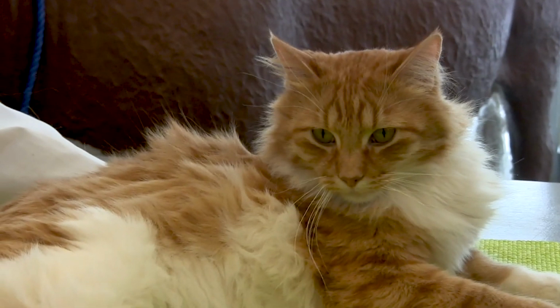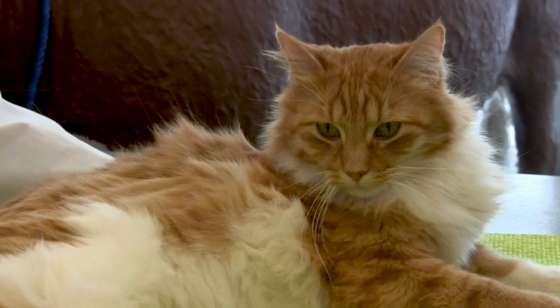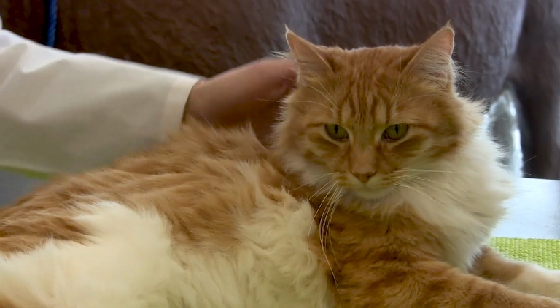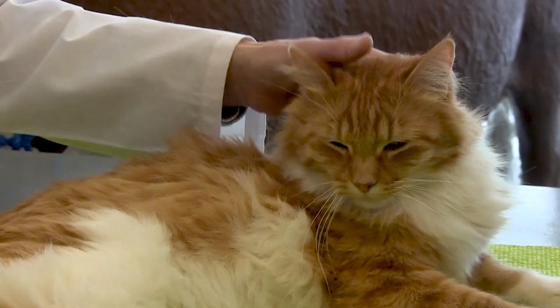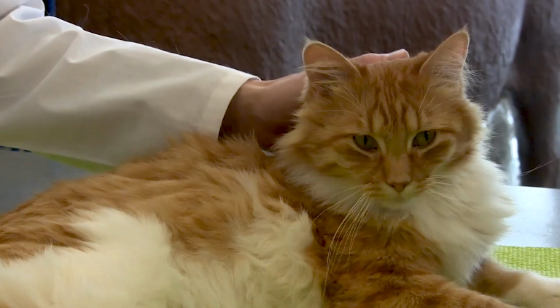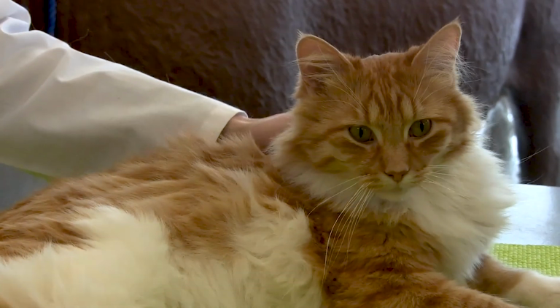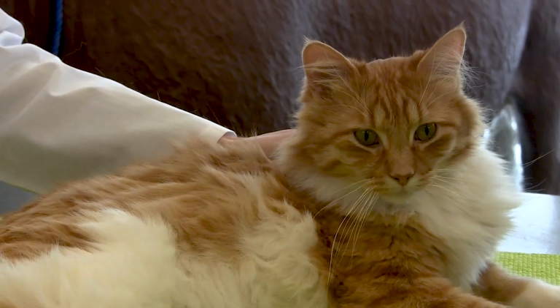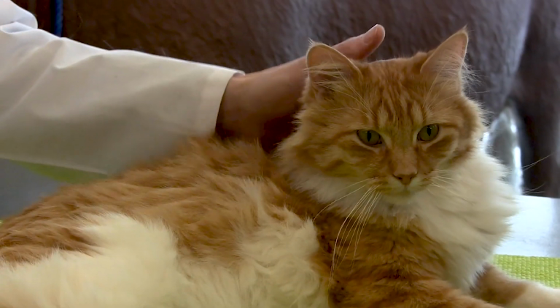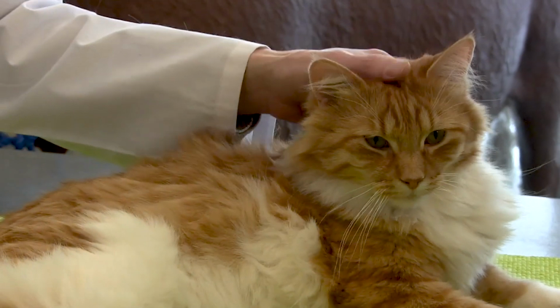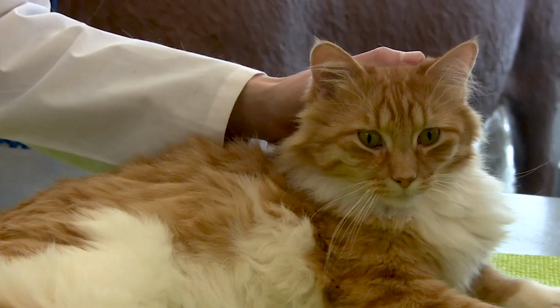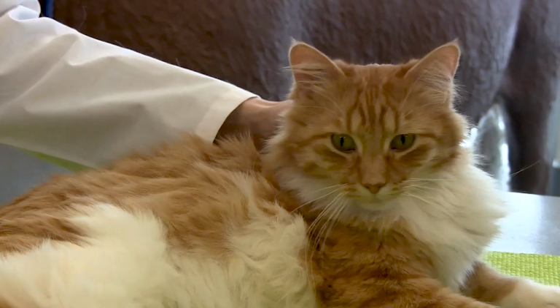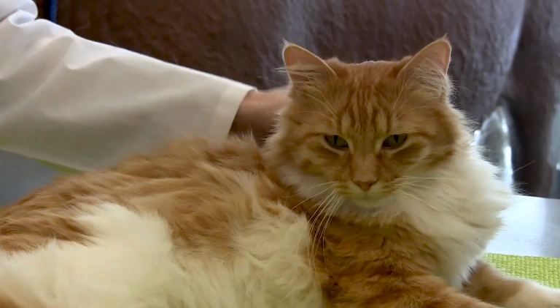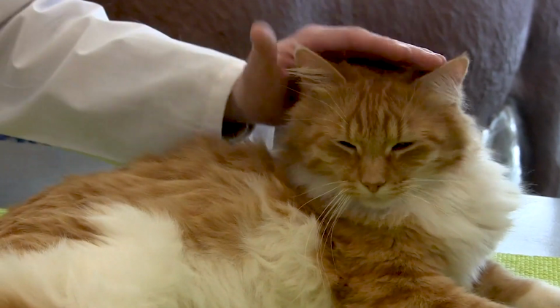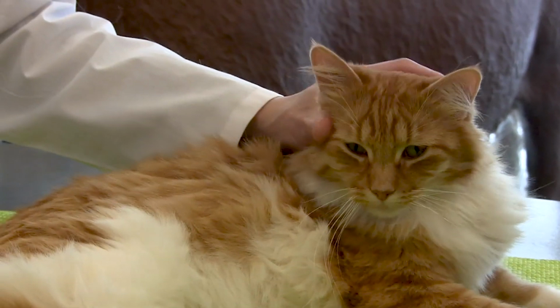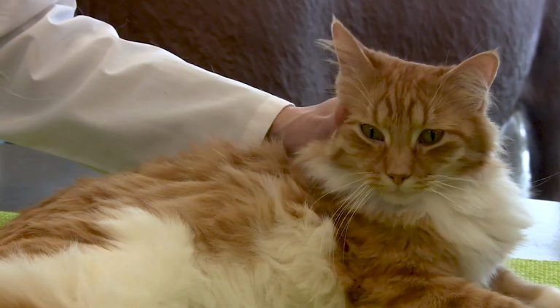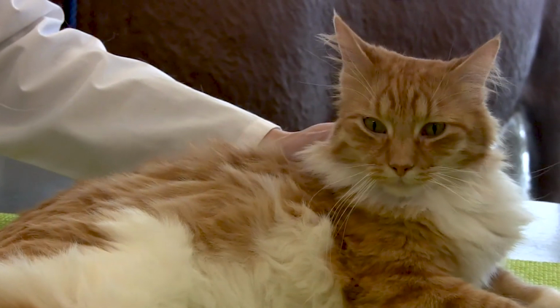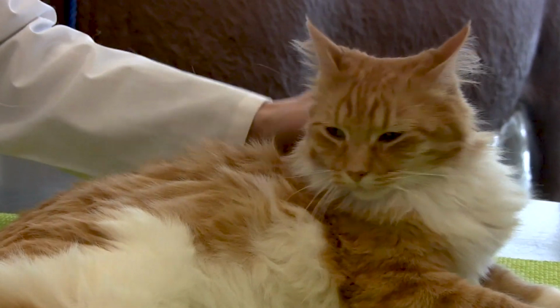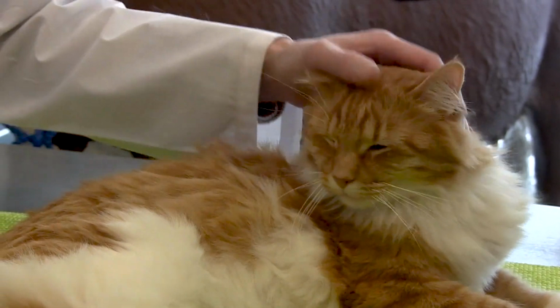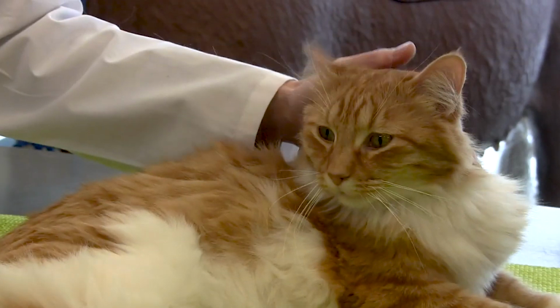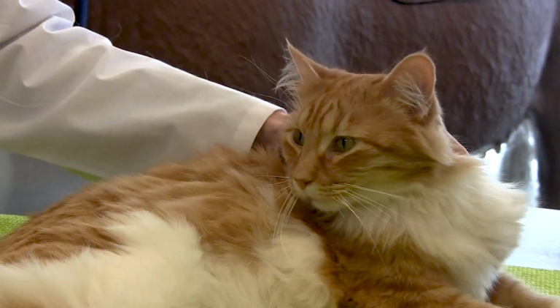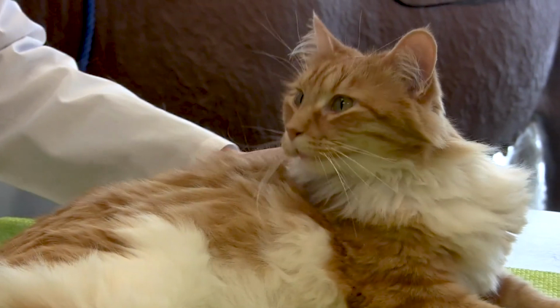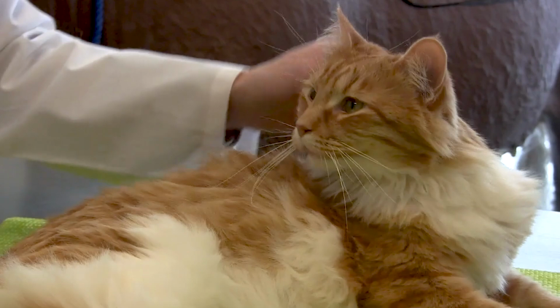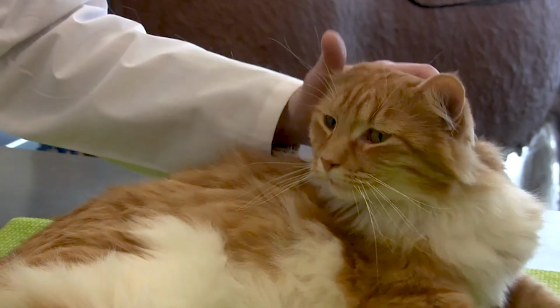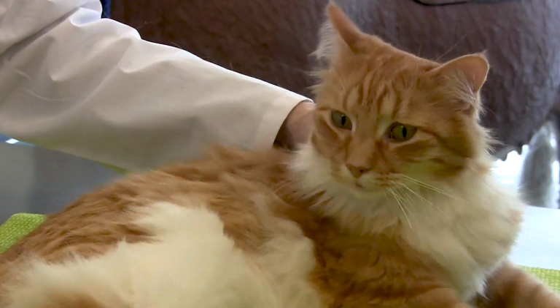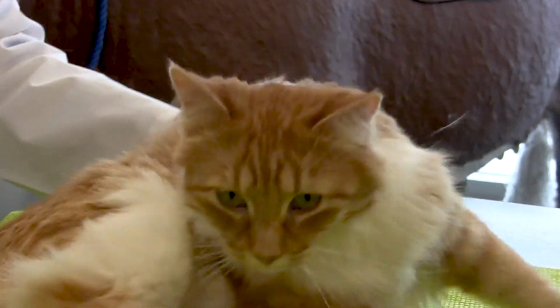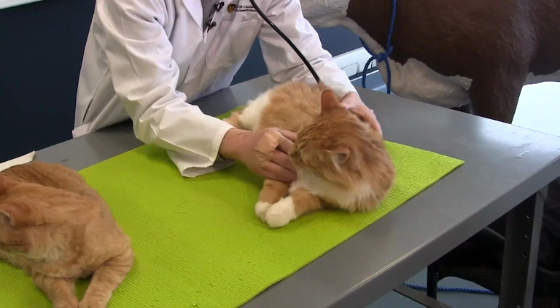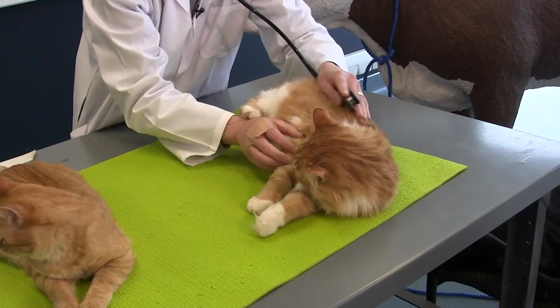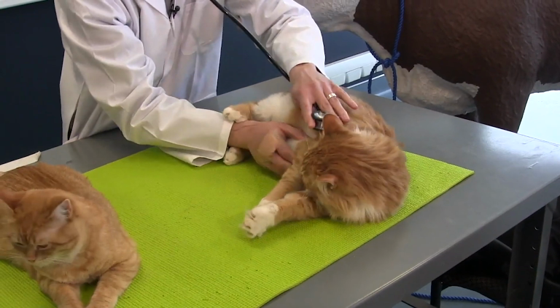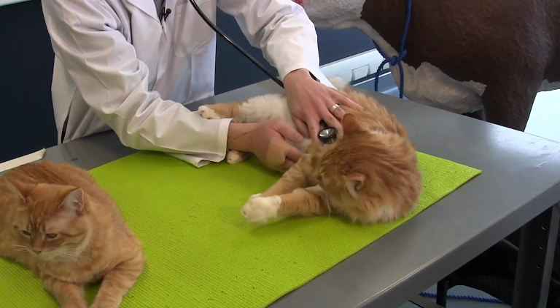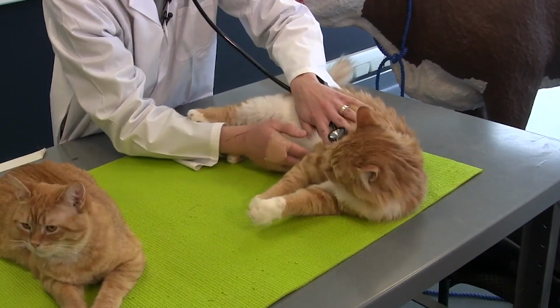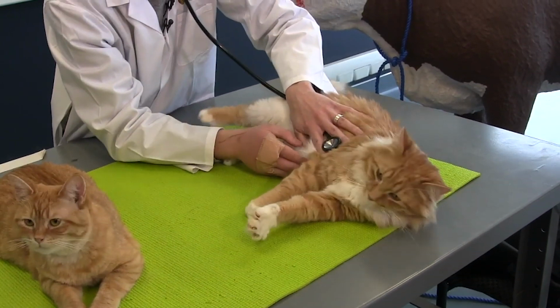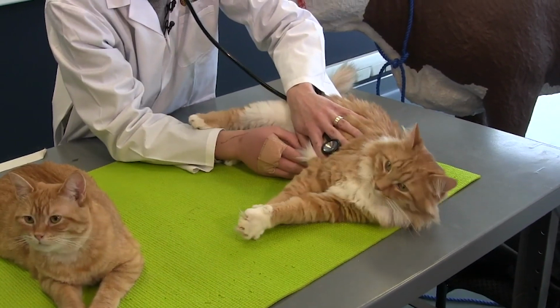With the ear specifically as an example, we're looking to see if their ears are going from a nice forward position, when a cat is comfortable and happy. As they become more painful, the ears start to rotate backwards towards their tail, and they start to flatten off as well.